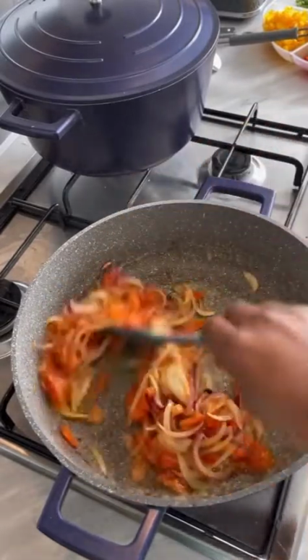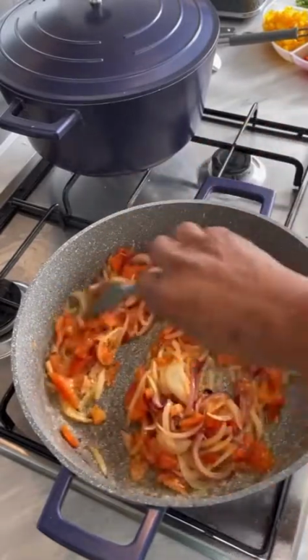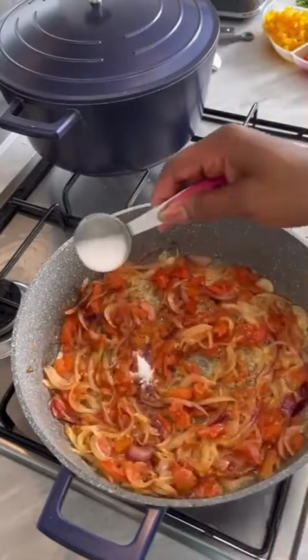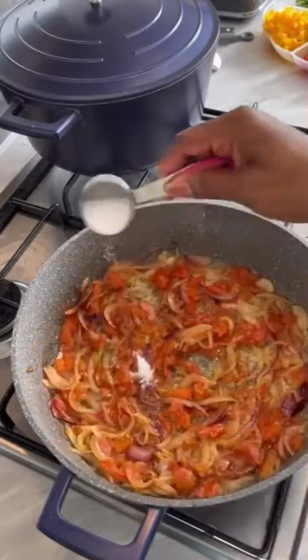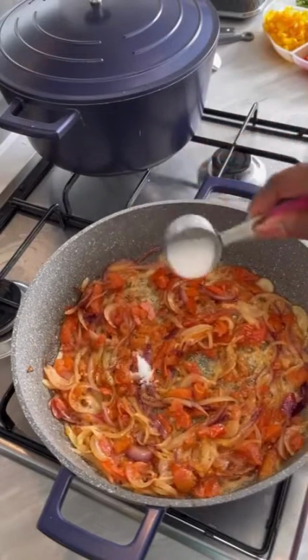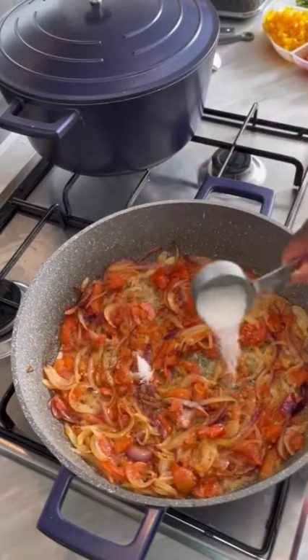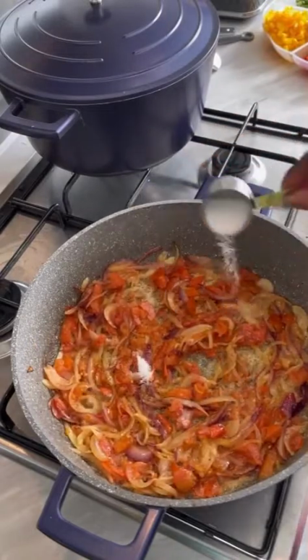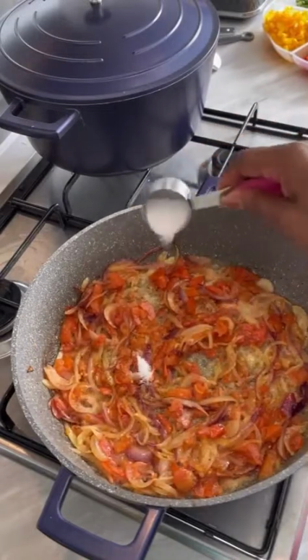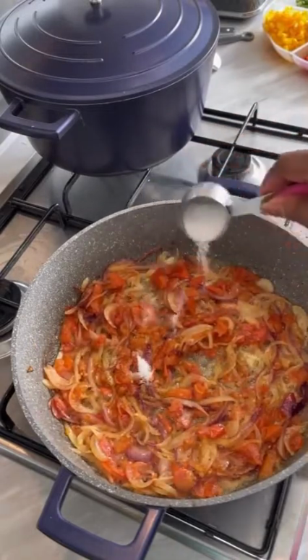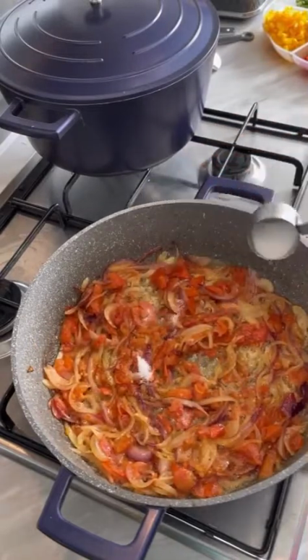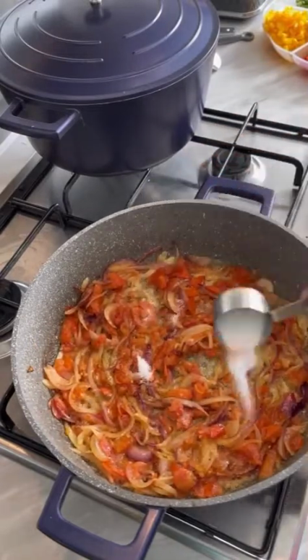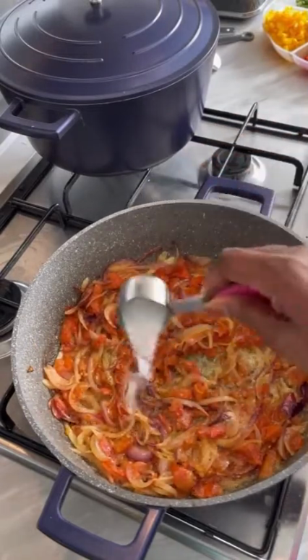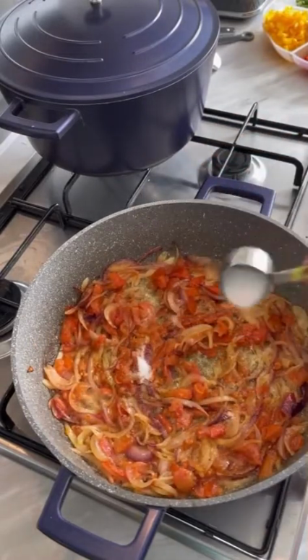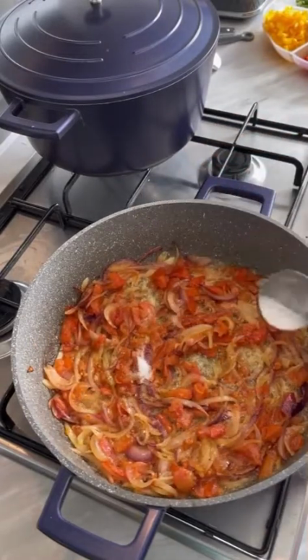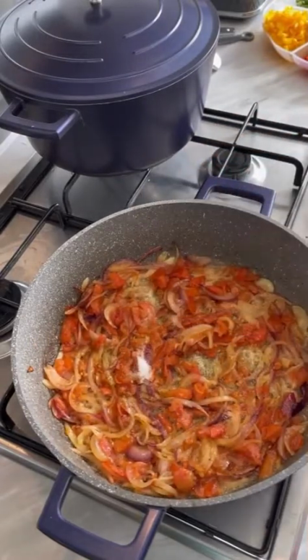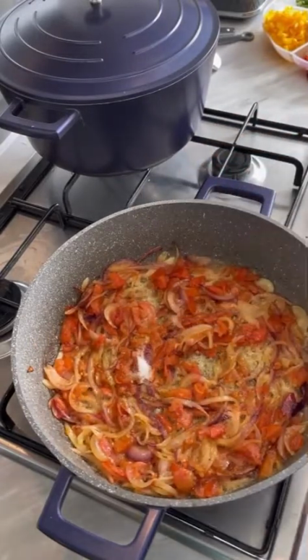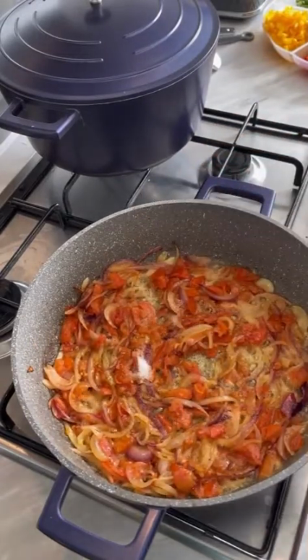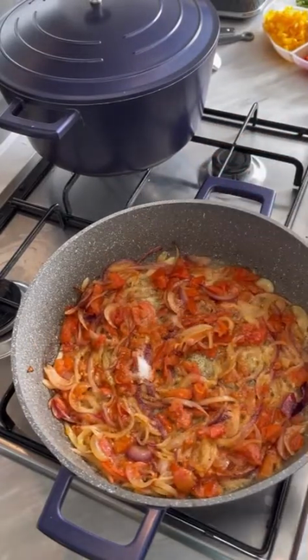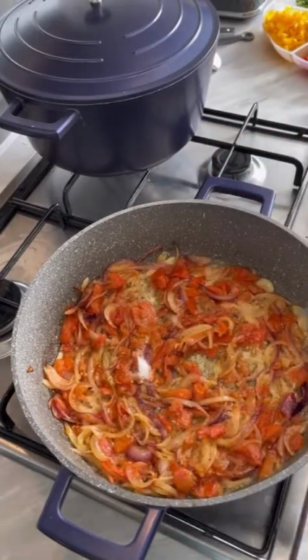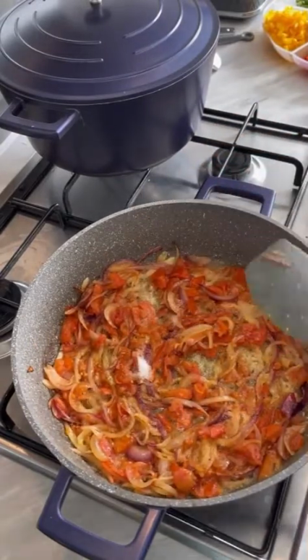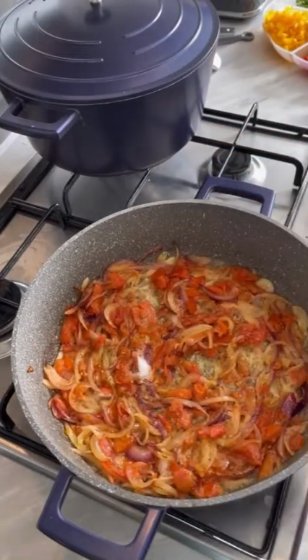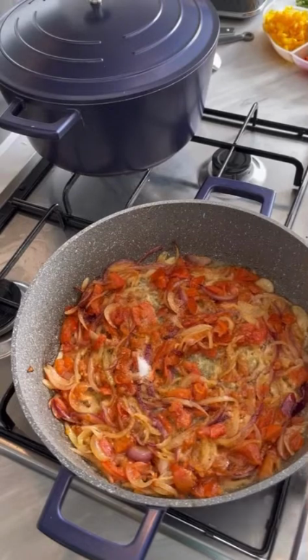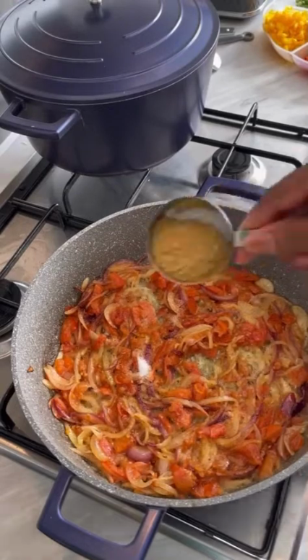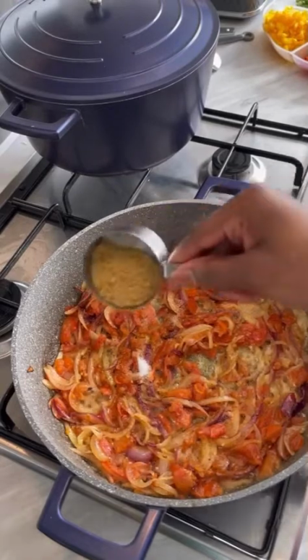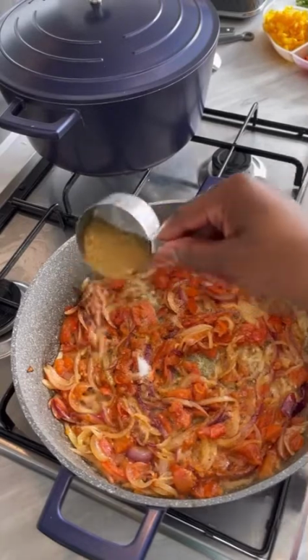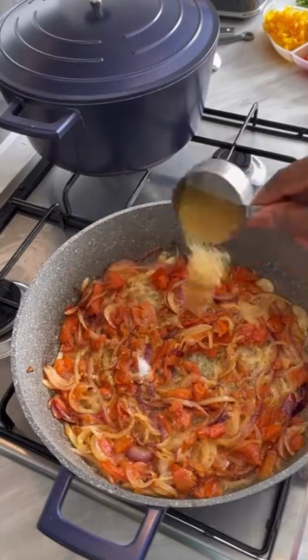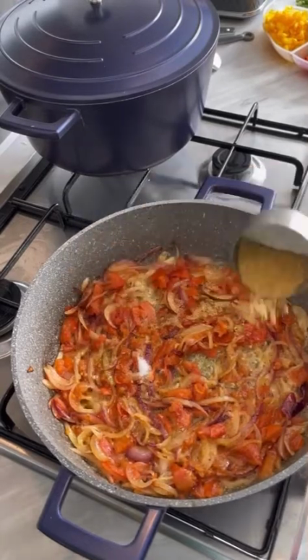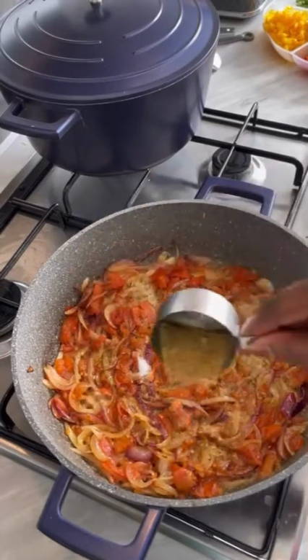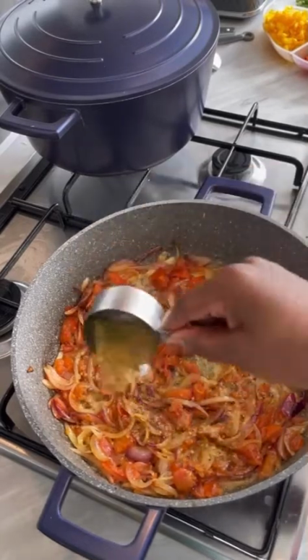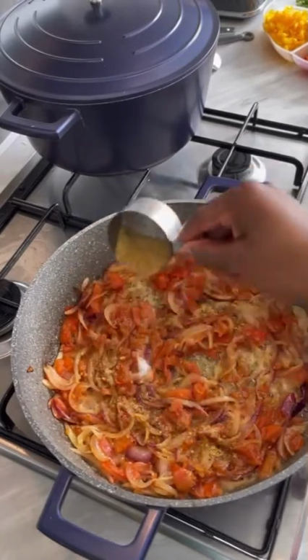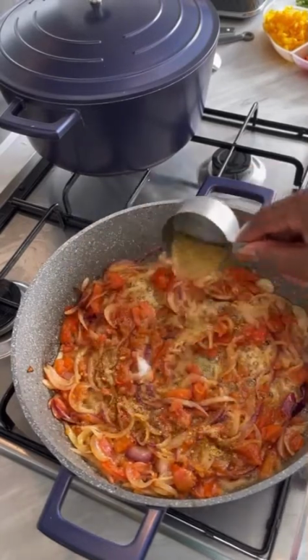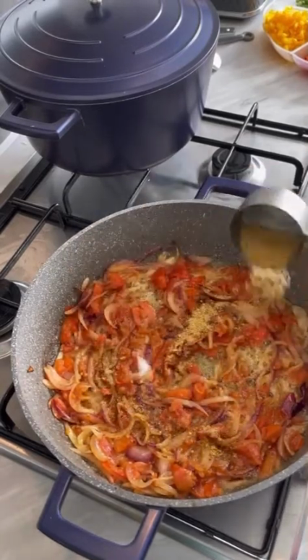I cook on low heat, that's why it takes up to 10 minutes — I don't want it to burn. I'm adding salt and some seasoning.